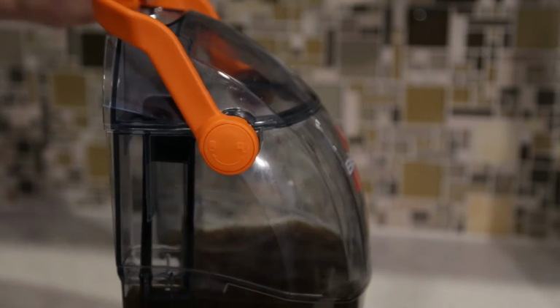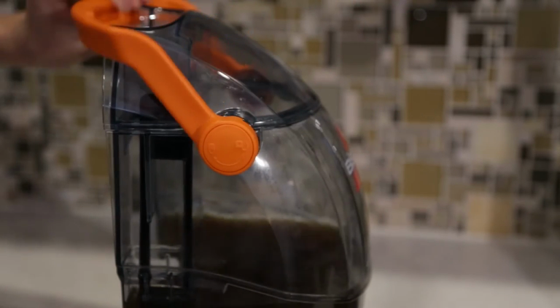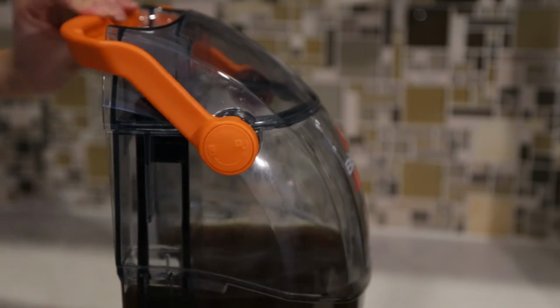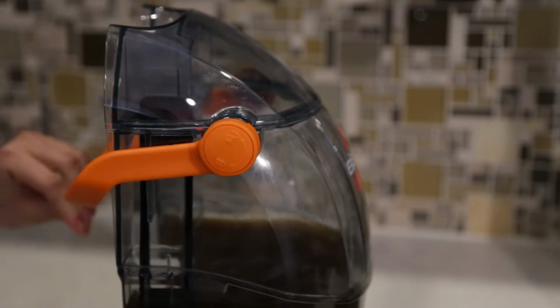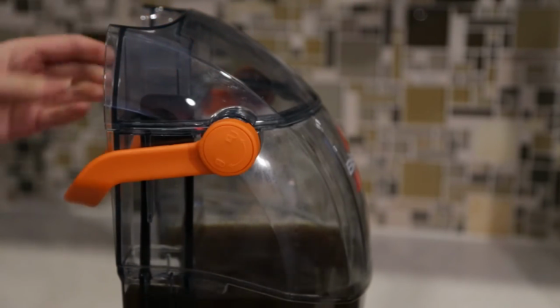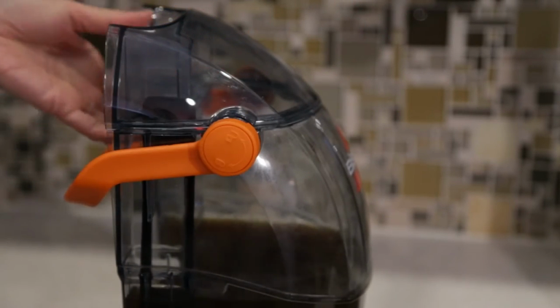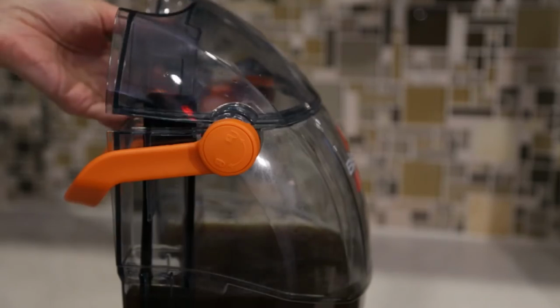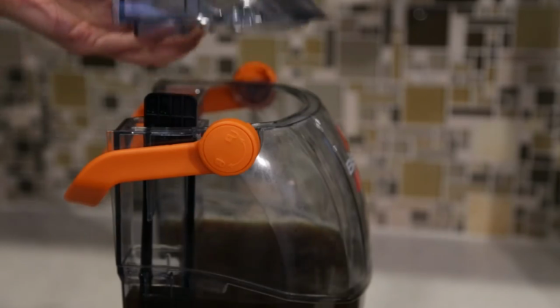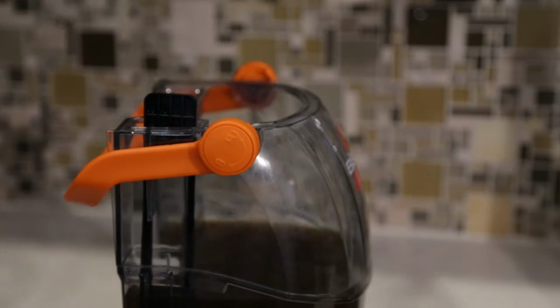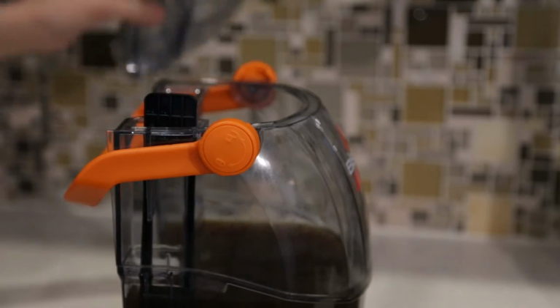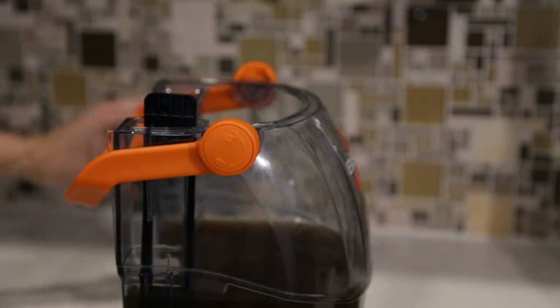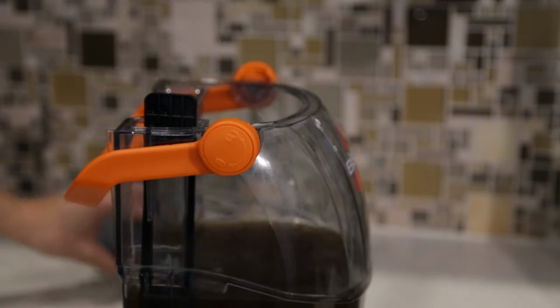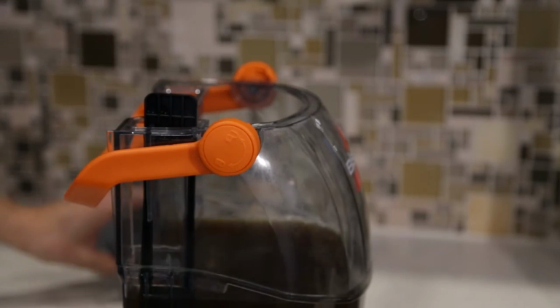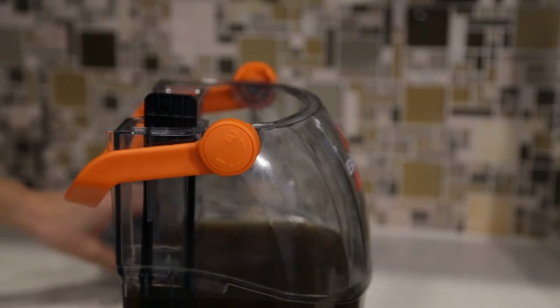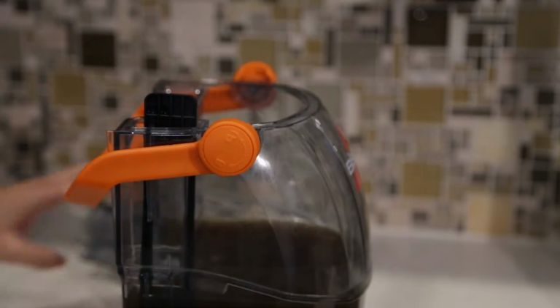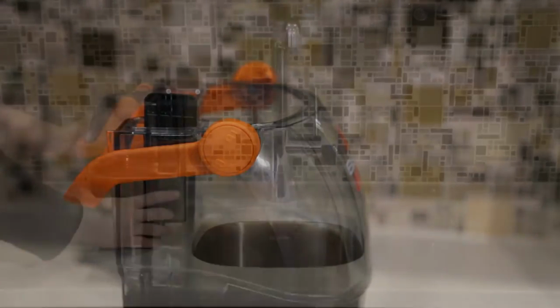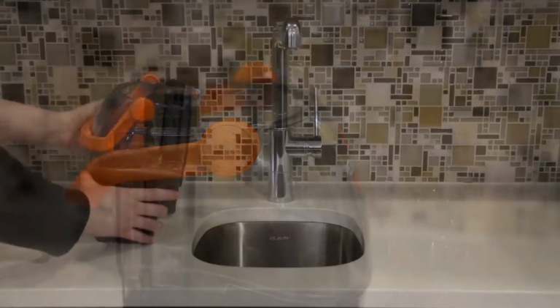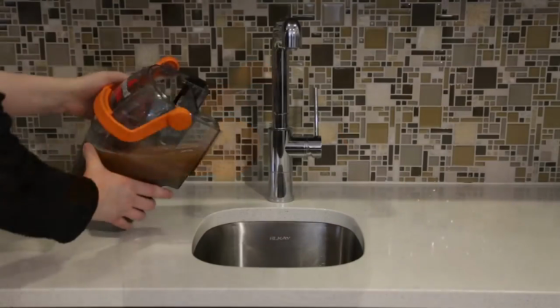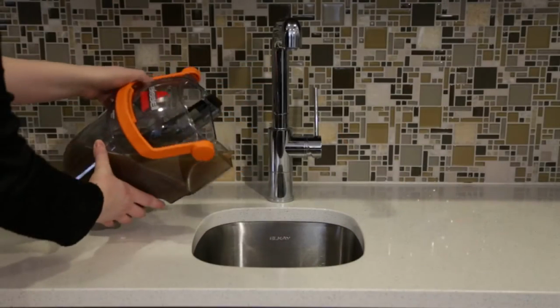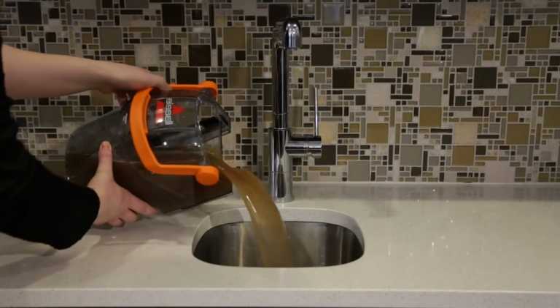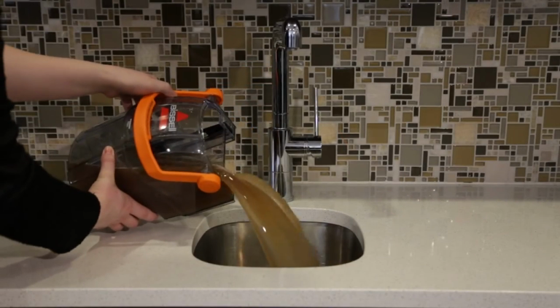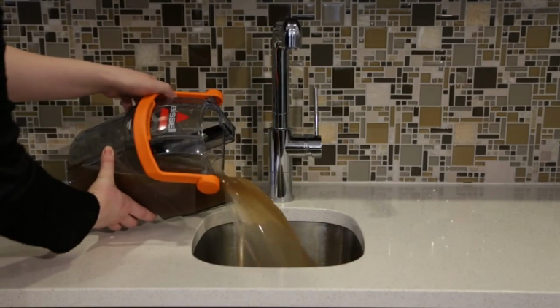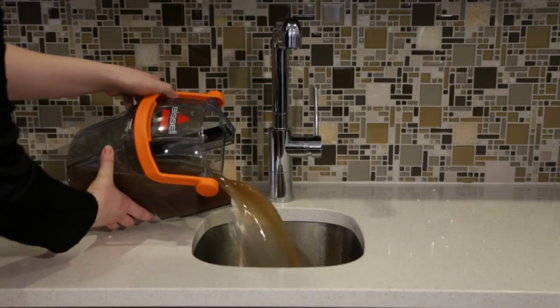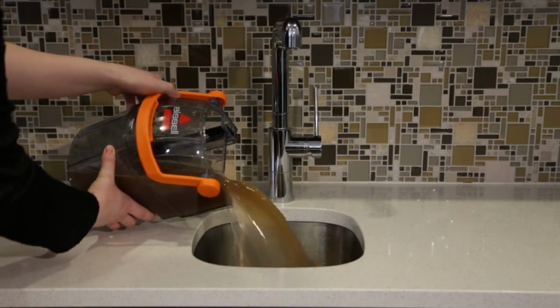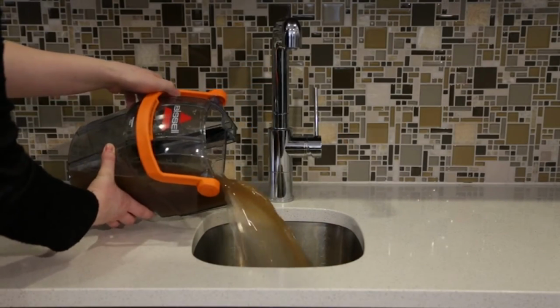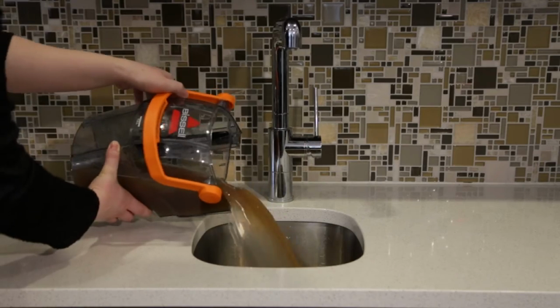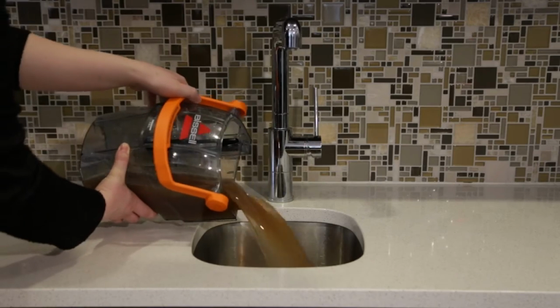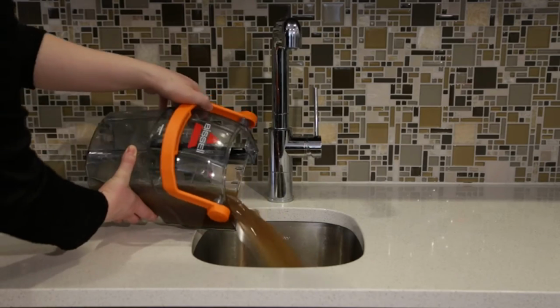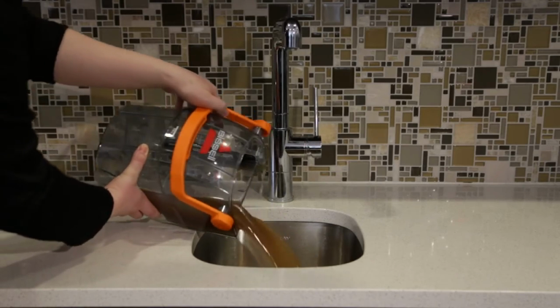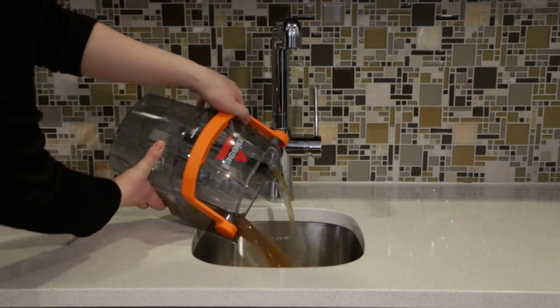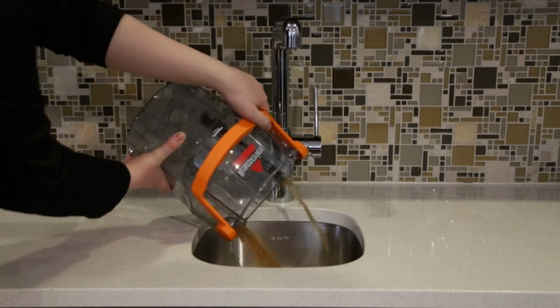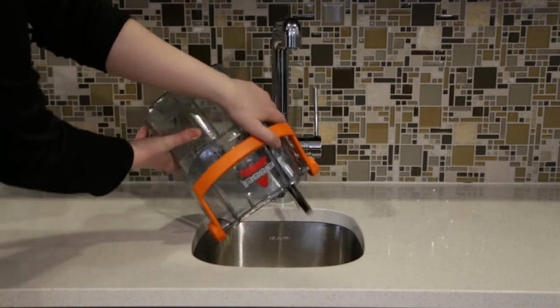Rotate the handle all the way to the other side of the tank. Remove the lid to dump out the dirty water and watch the amount of mess your ProHeat picked up go down the drain.